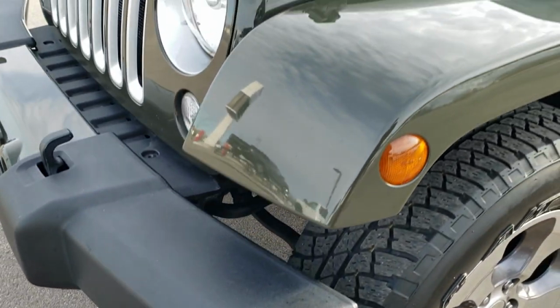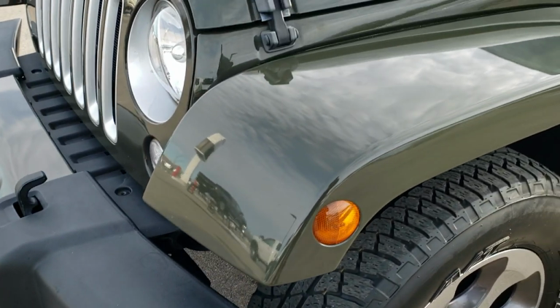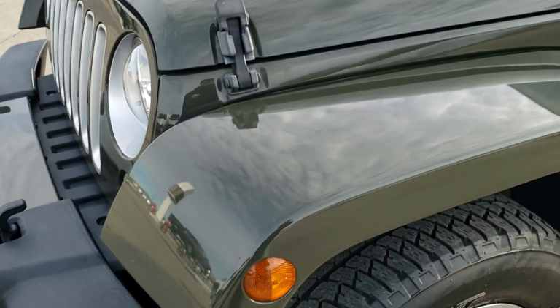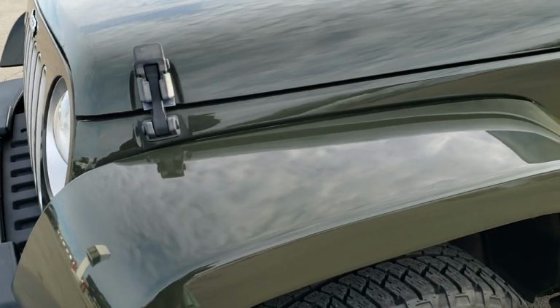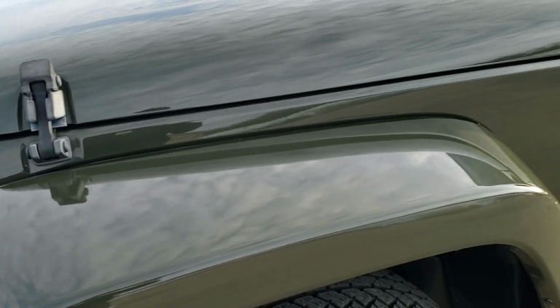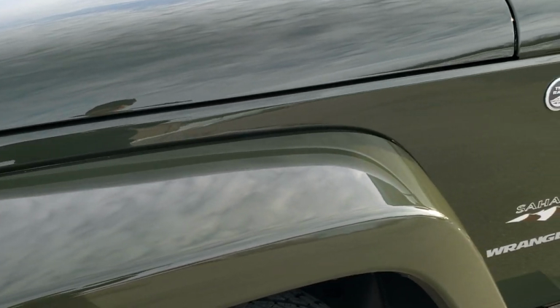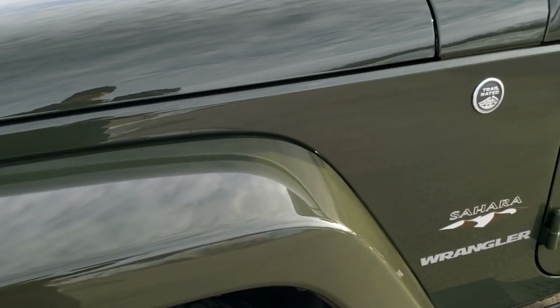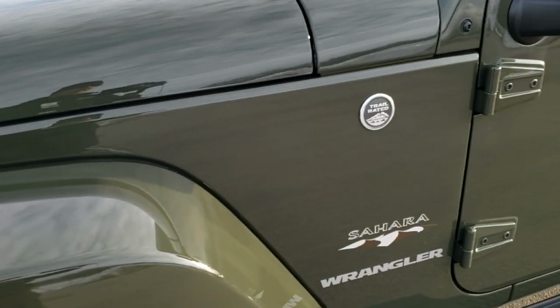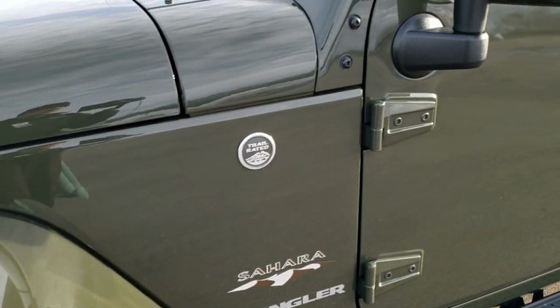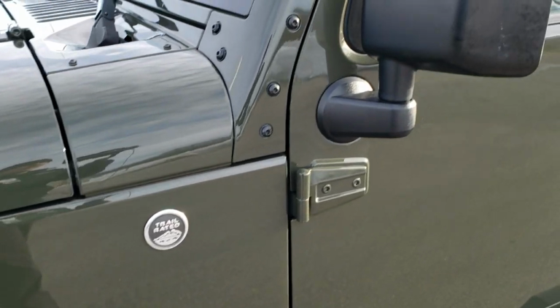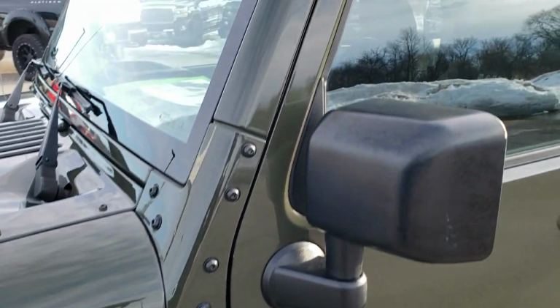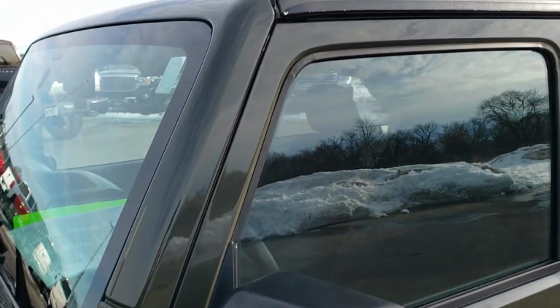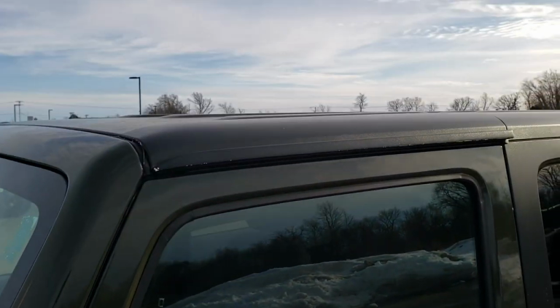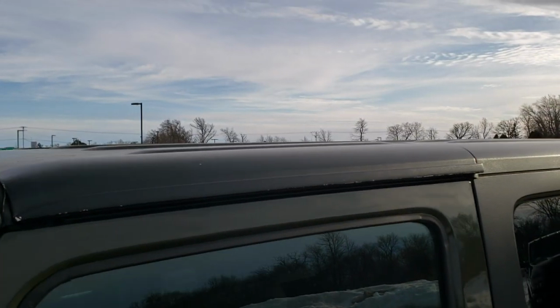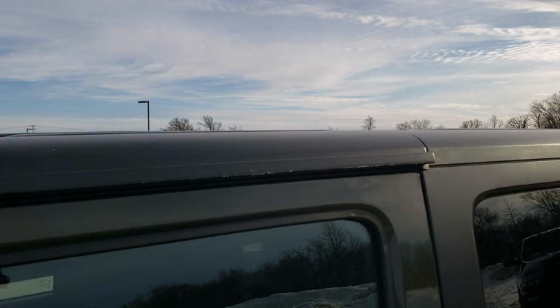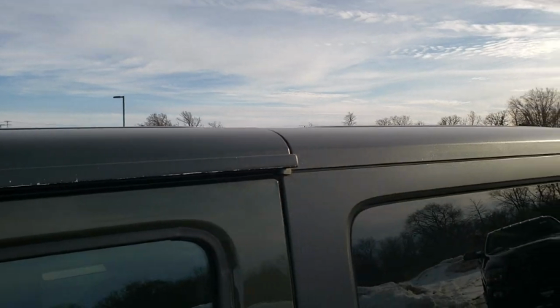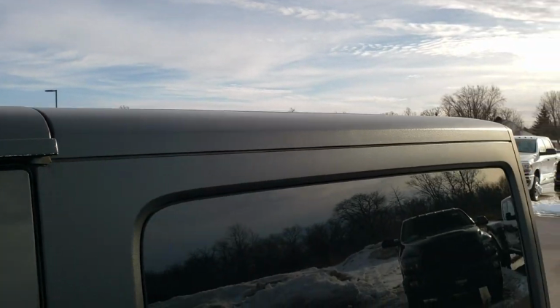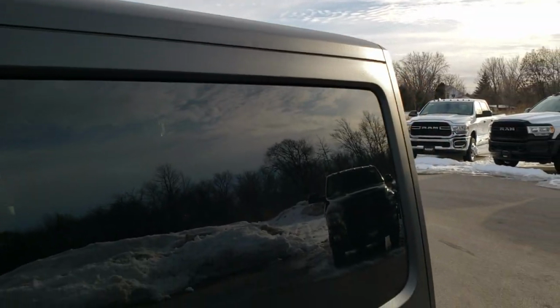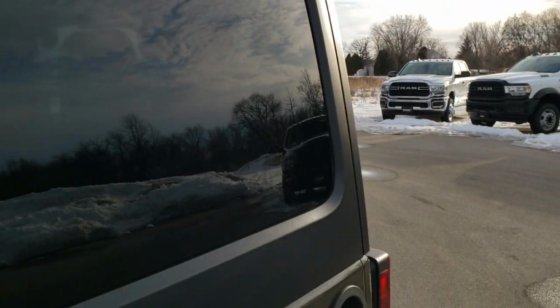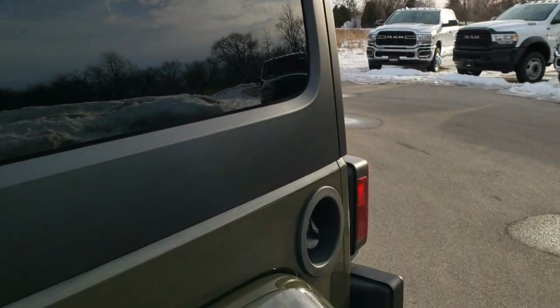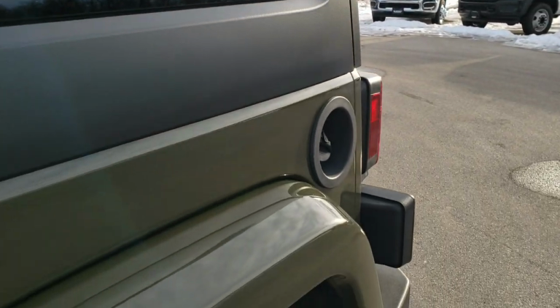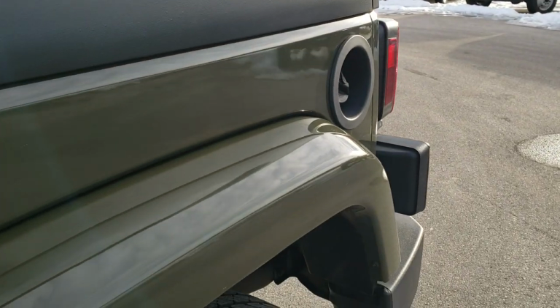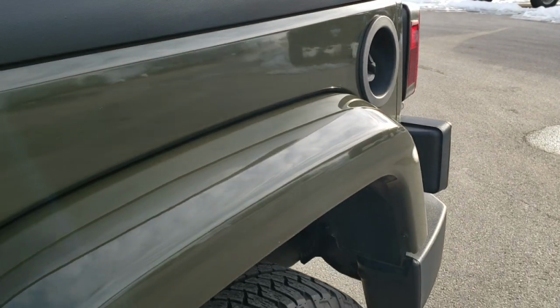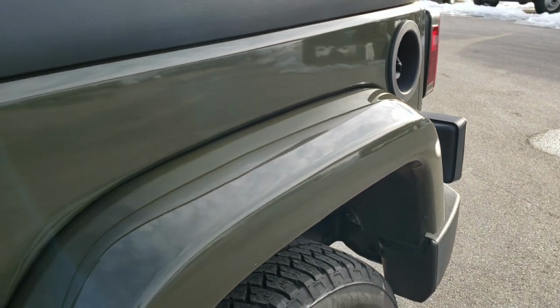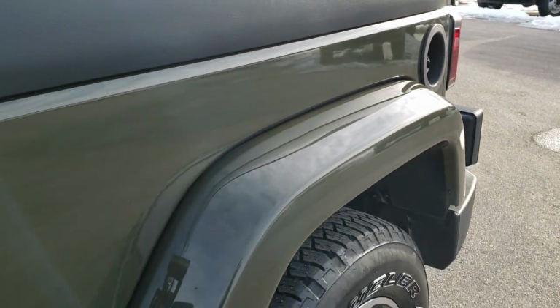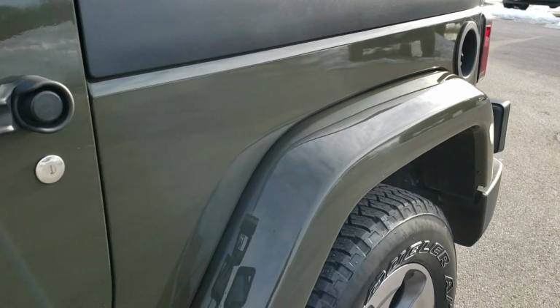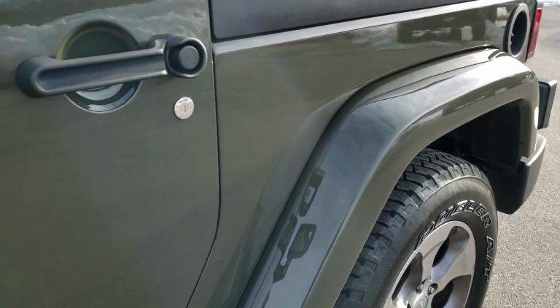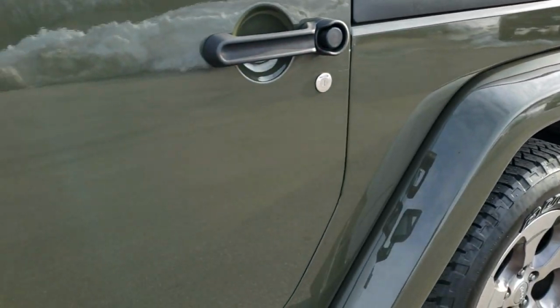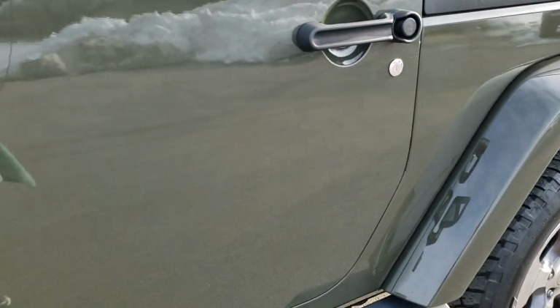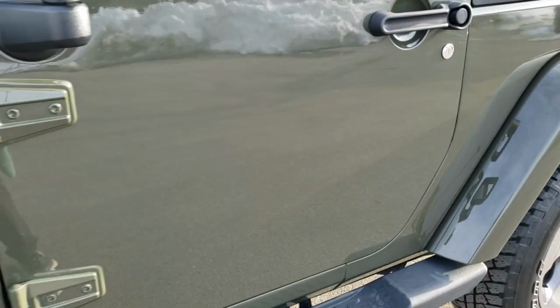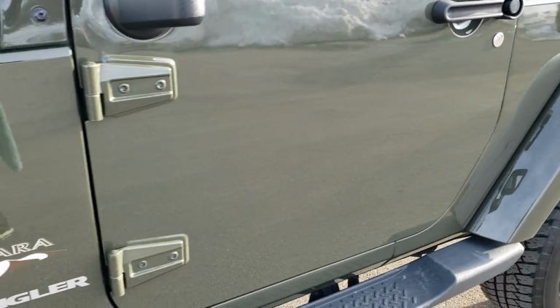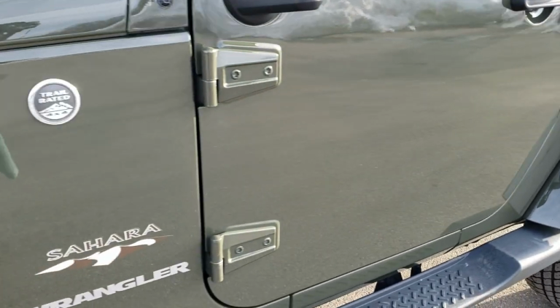This one has been fully safetied and inspected by our service shop, has a fresh oil and filter change, all the fluids have been checked and topped off, and this Jeep is 100% ready to go. Tank clear coat is the color — one of my favorite colors on the Wranglers.